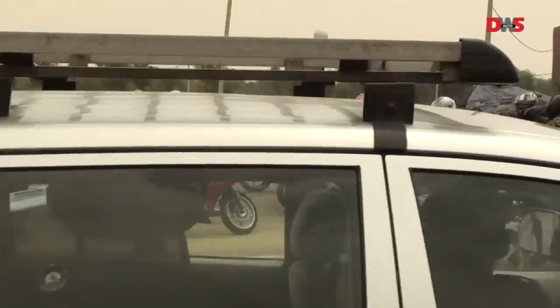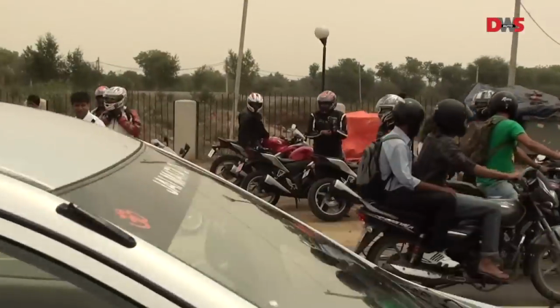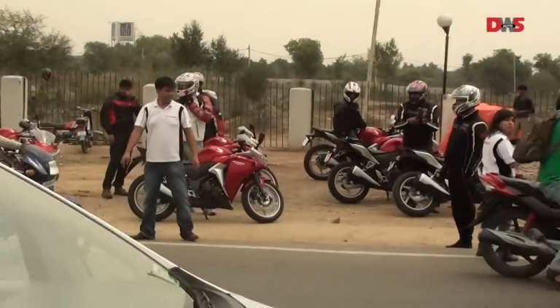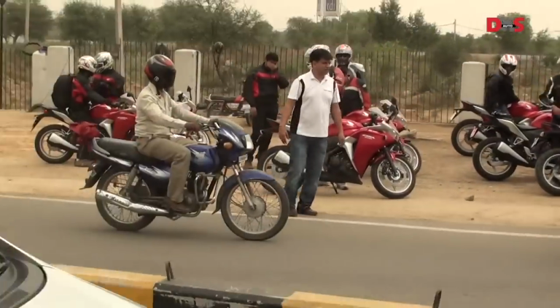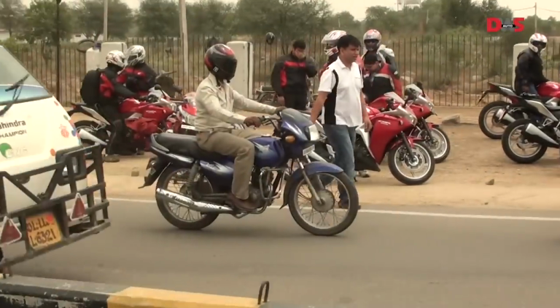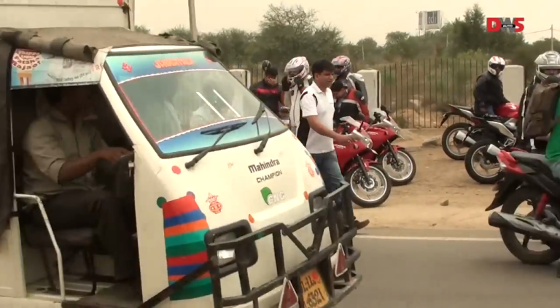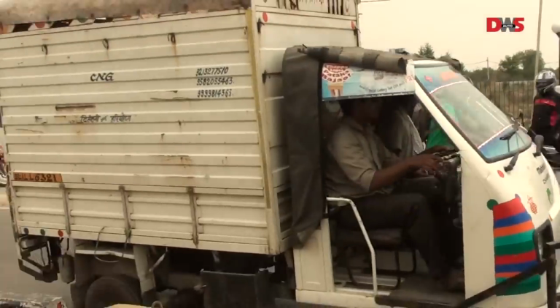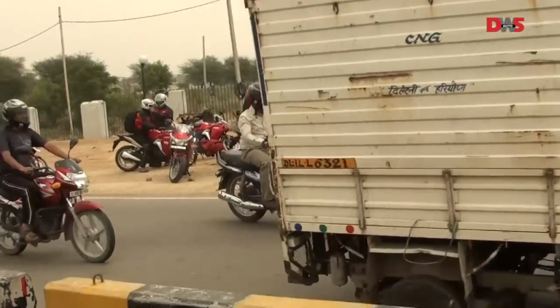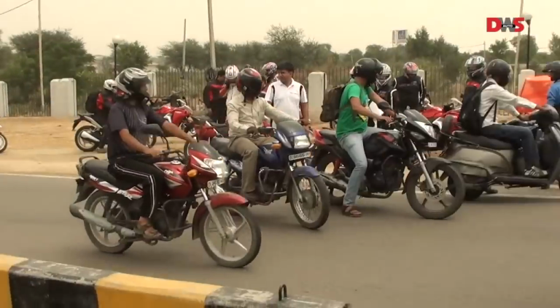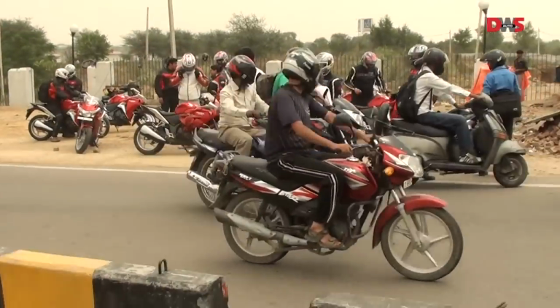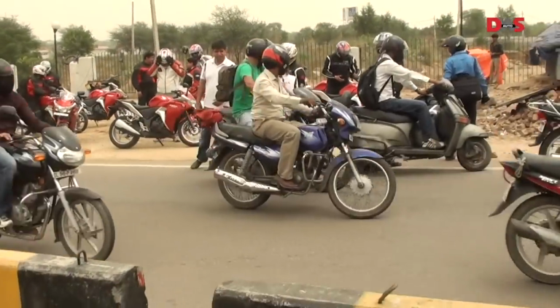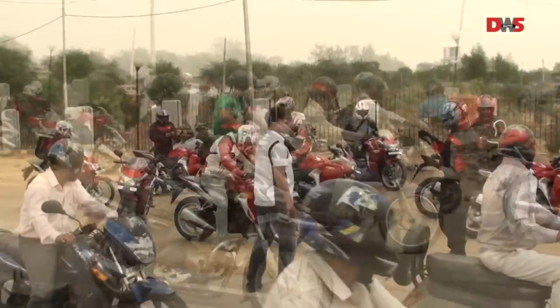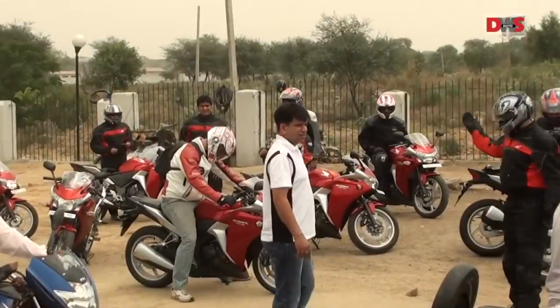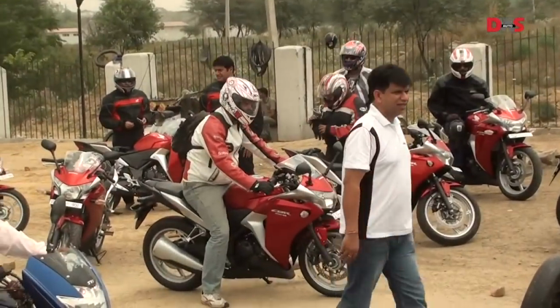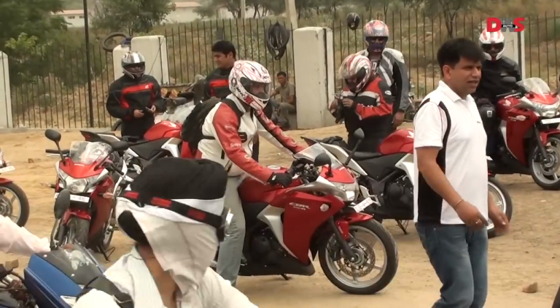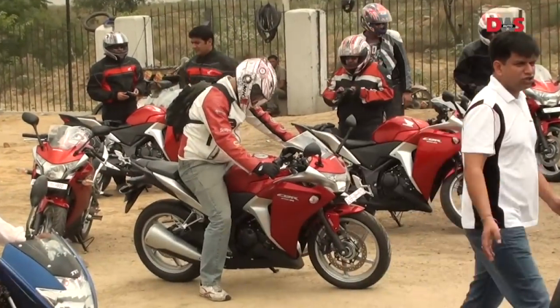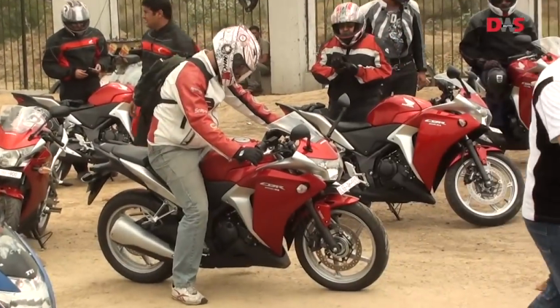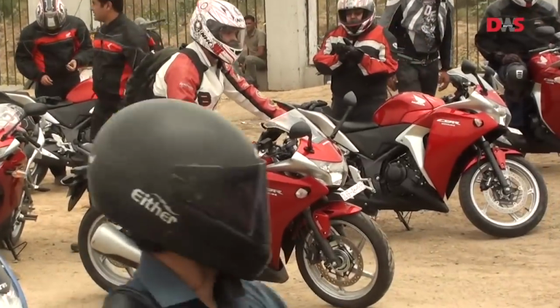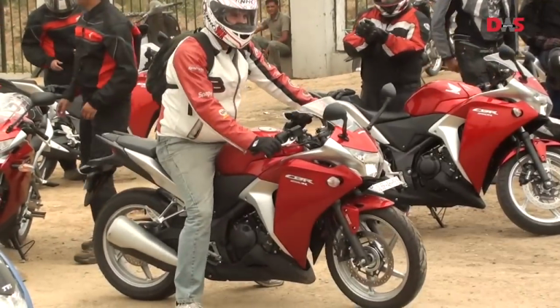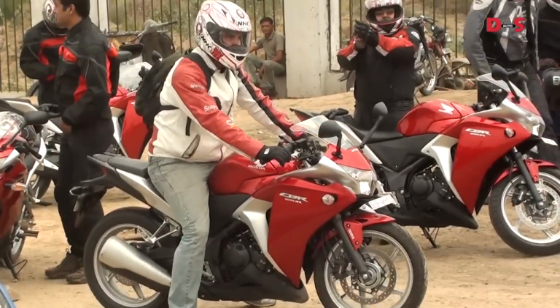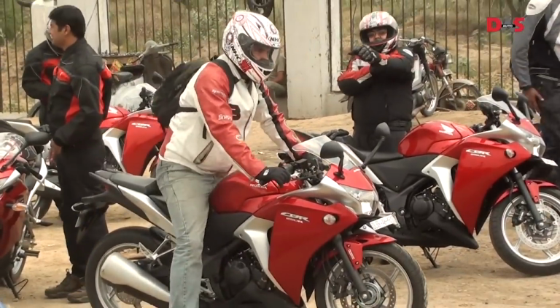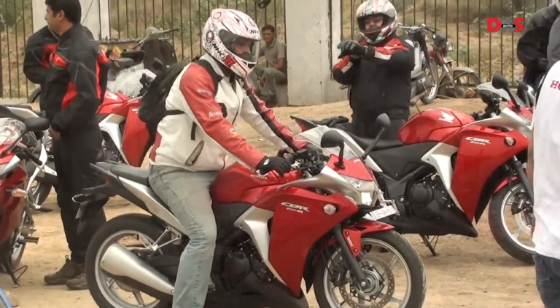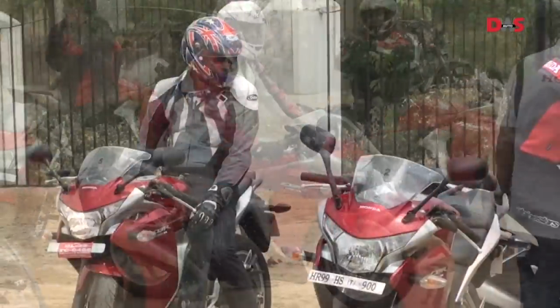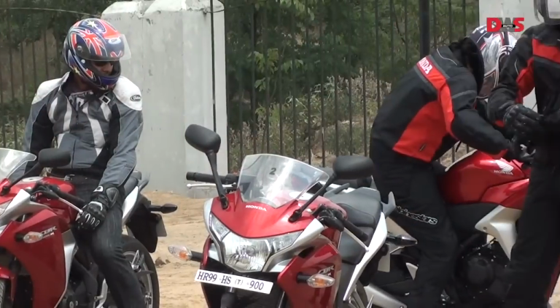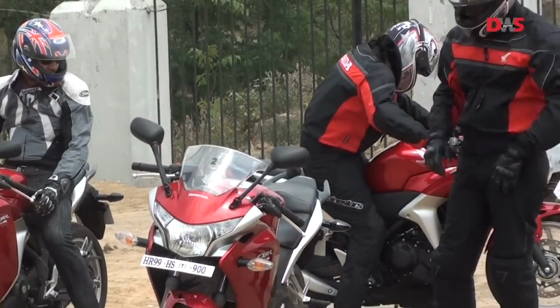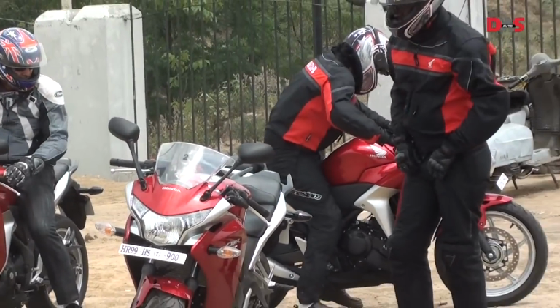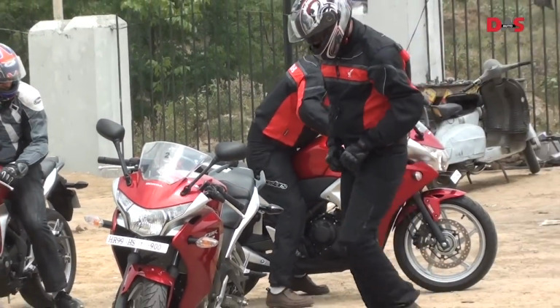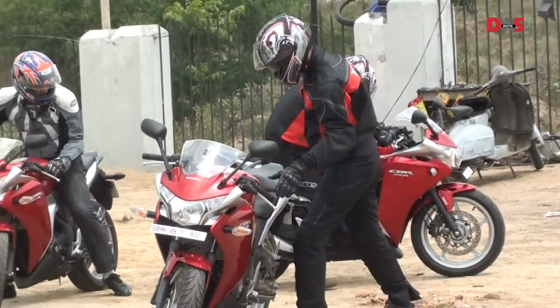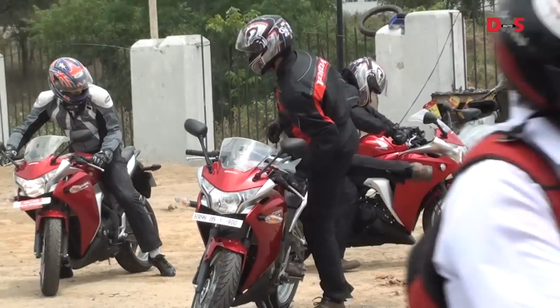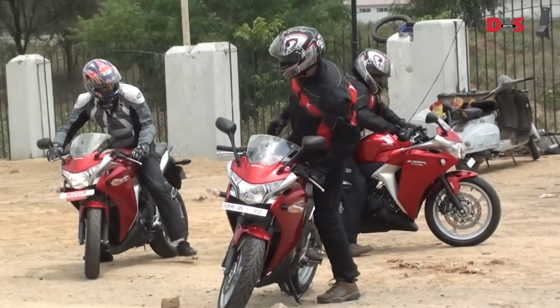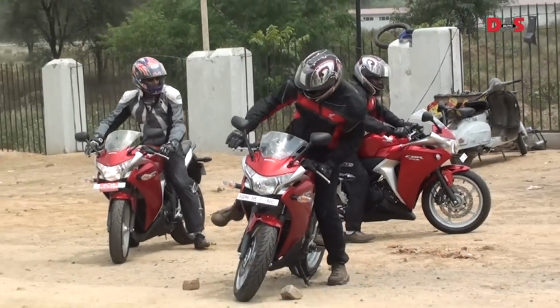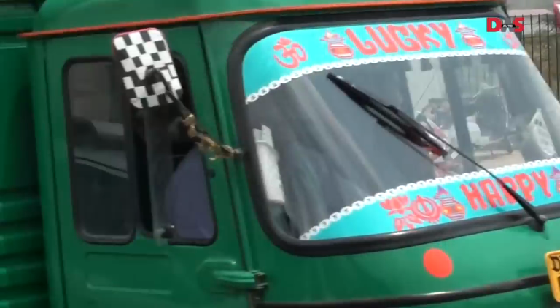The group of riders set off from West Delhi towards a resort on Sona Road, Haryana. On the way, the CBR 250R handled traffic with ease and the bike's weight is neatly distributed. The bike attracted a lot of attention on the road.